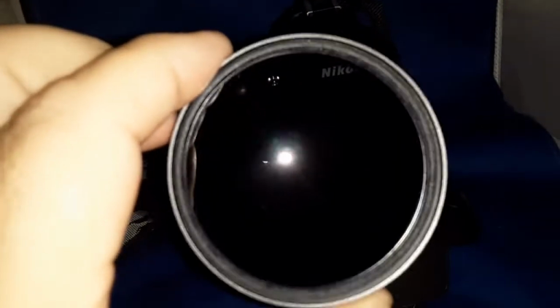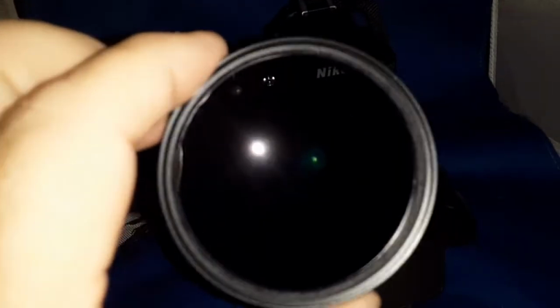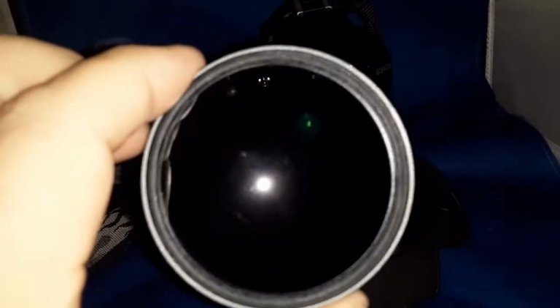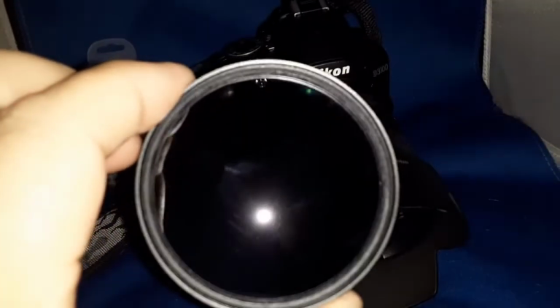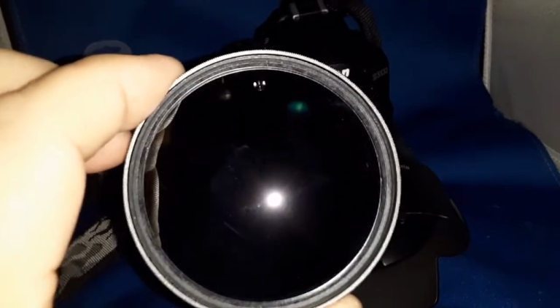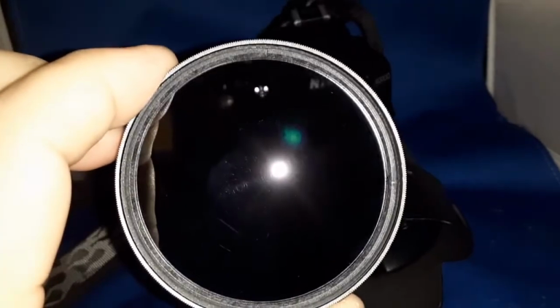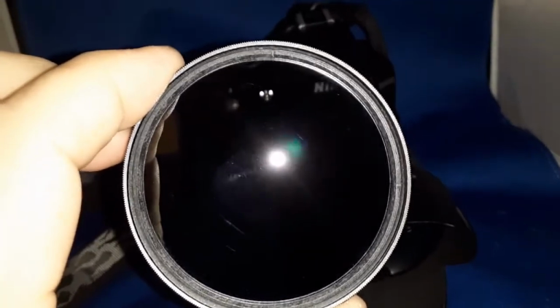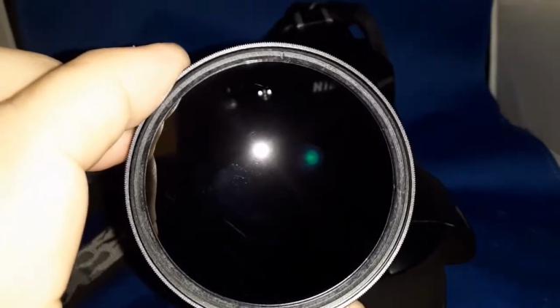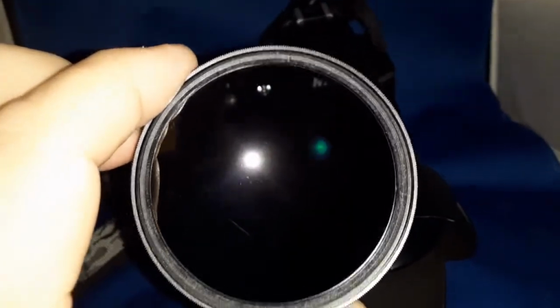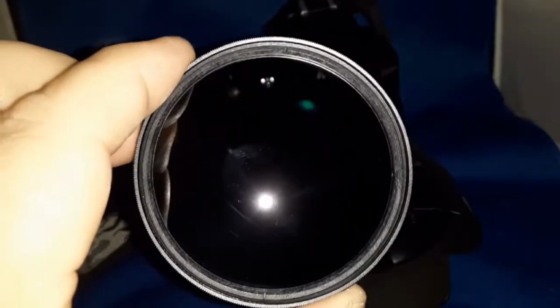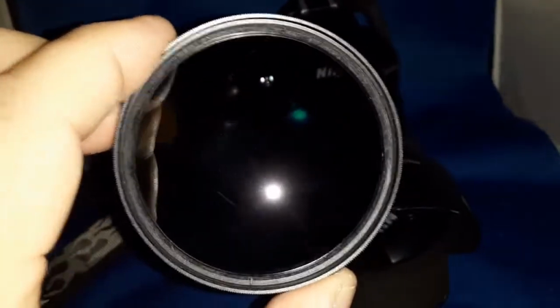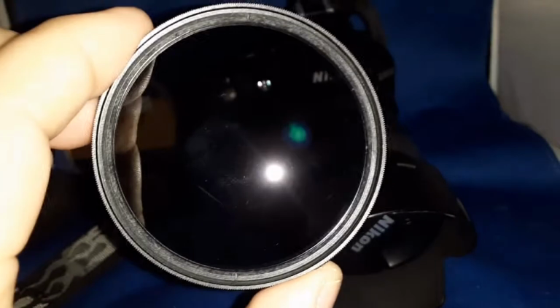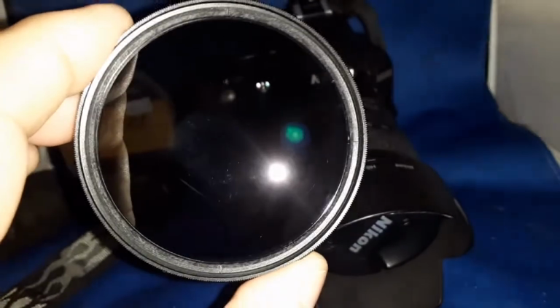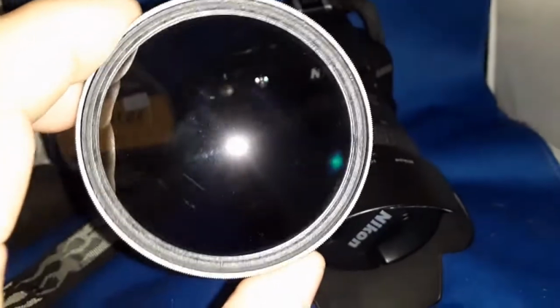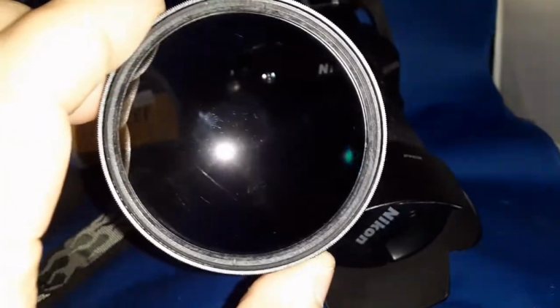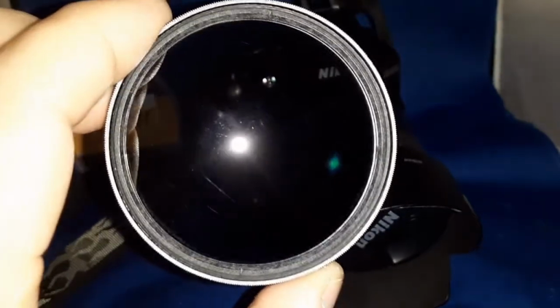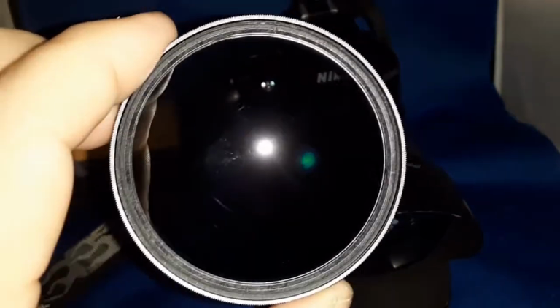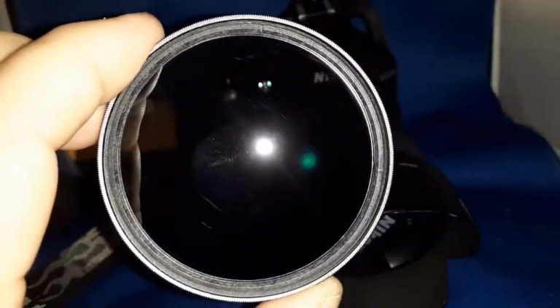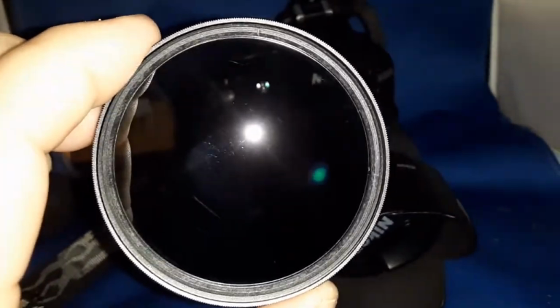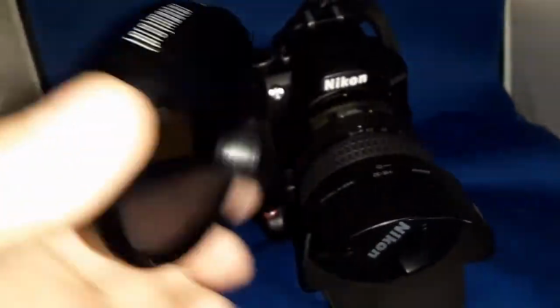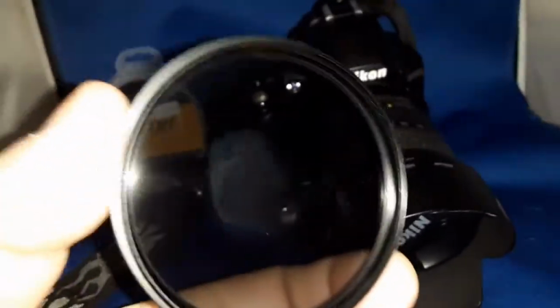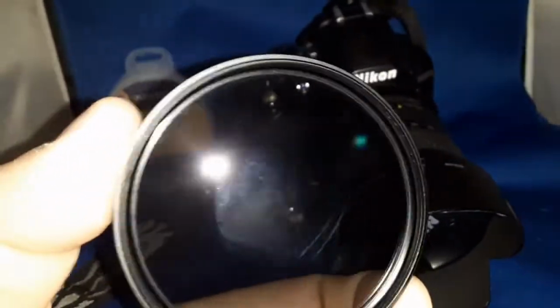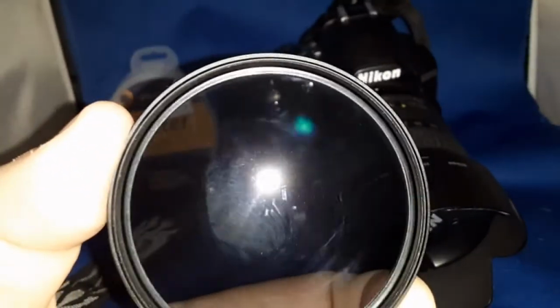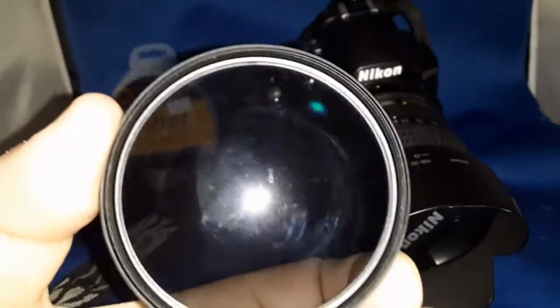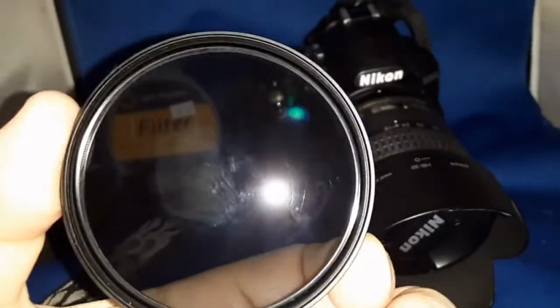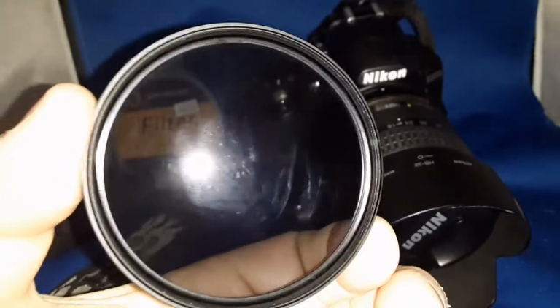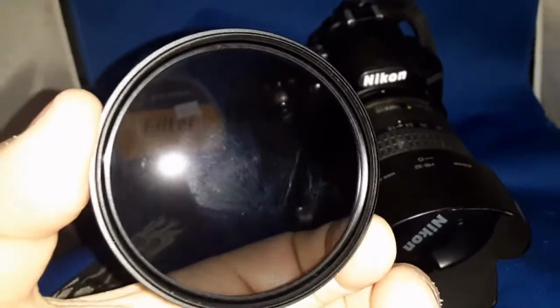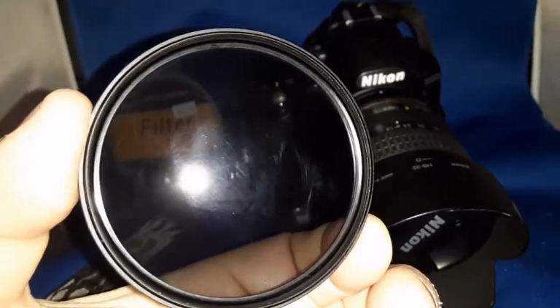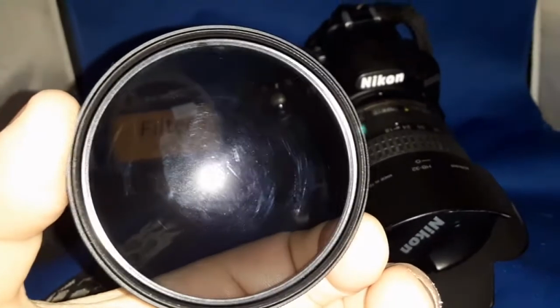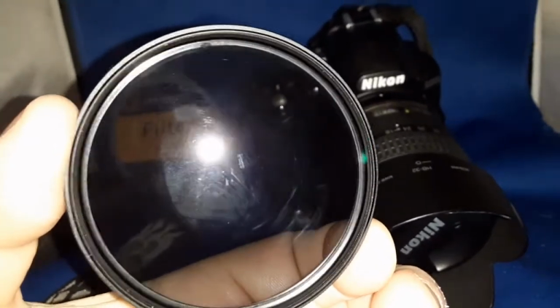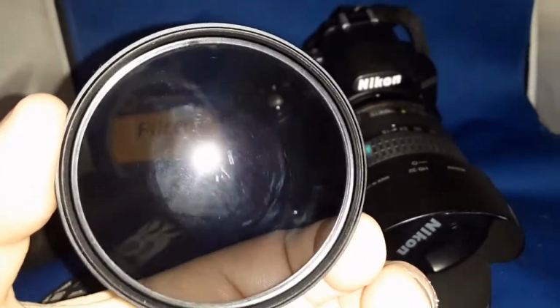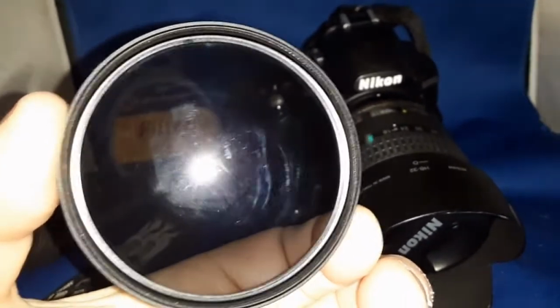So I cleaned it up a little bit. Does anybody else think that thing was used? I should take it back and get another one. Looks like I still got a little dirt or something there in the middle.